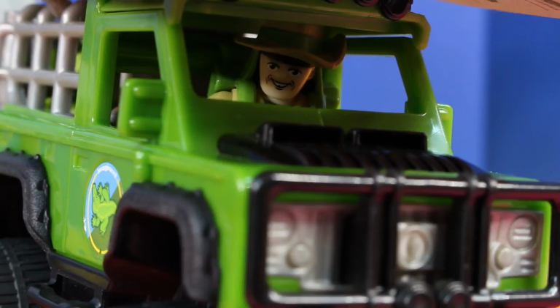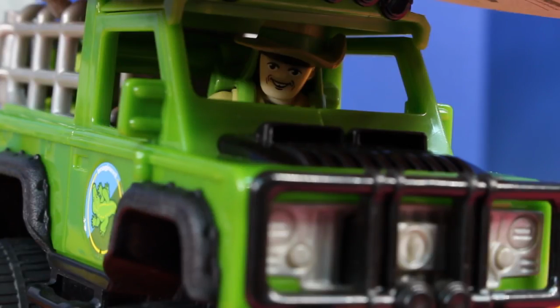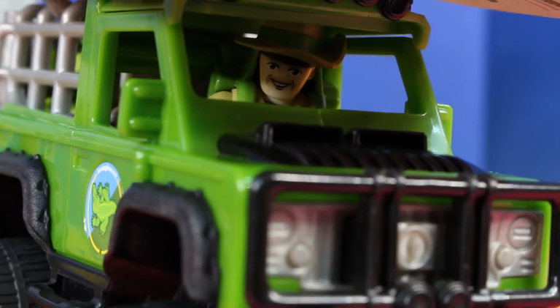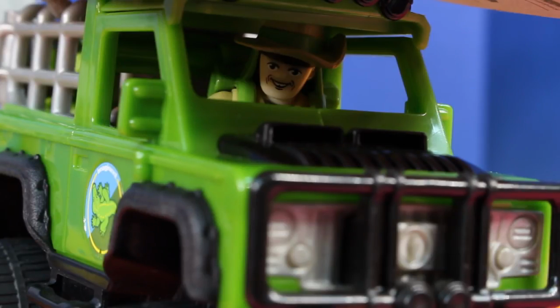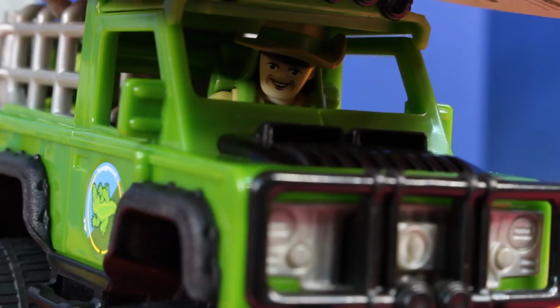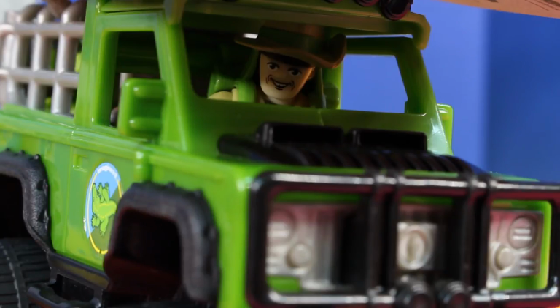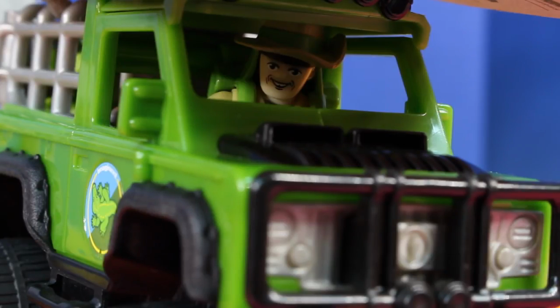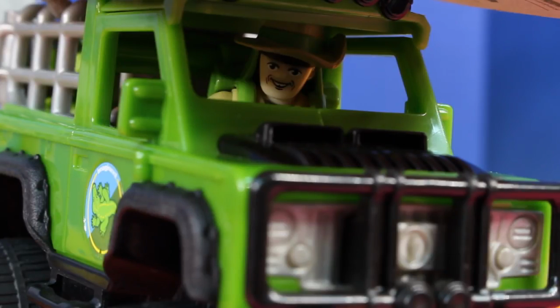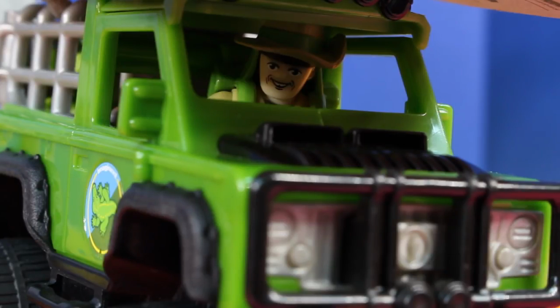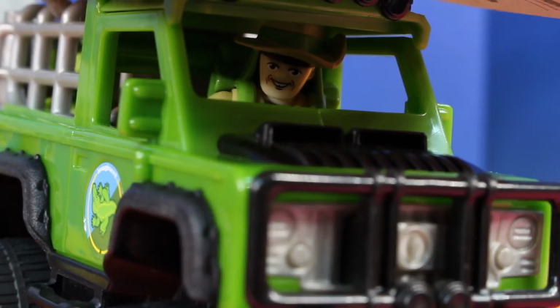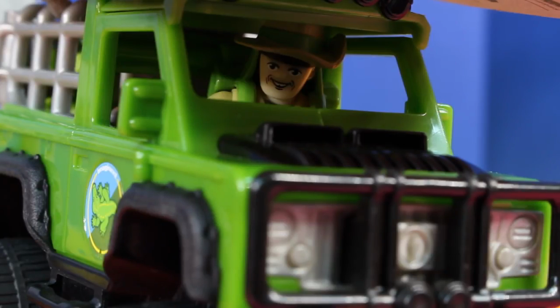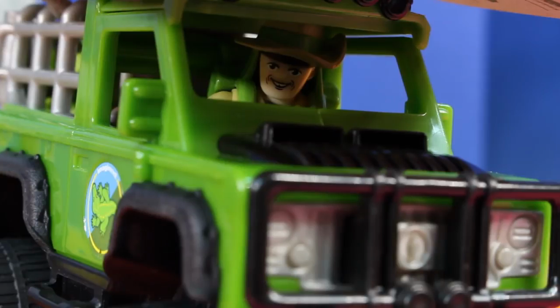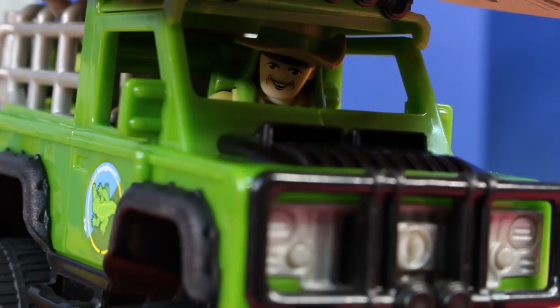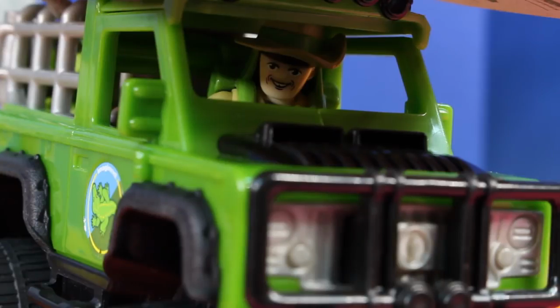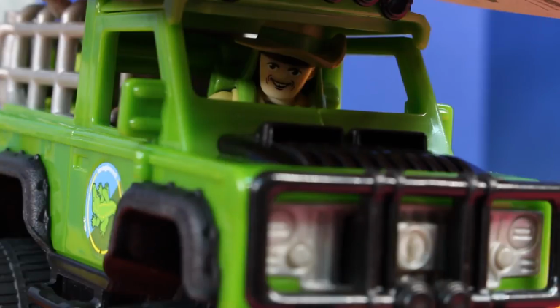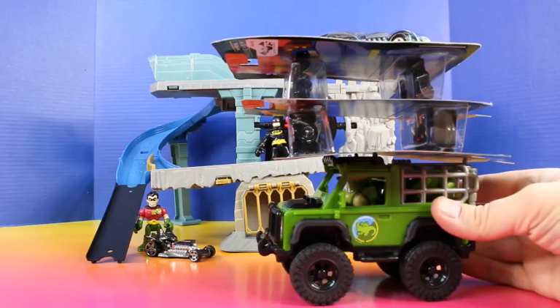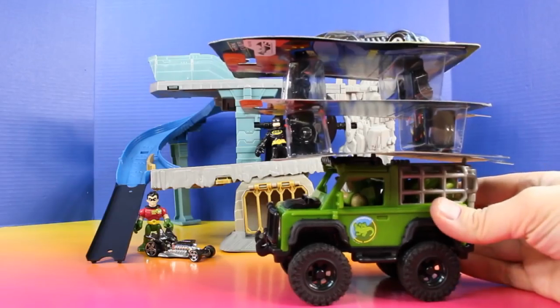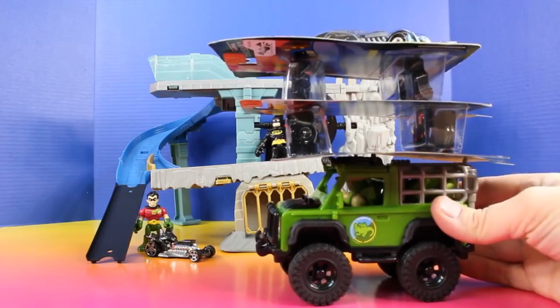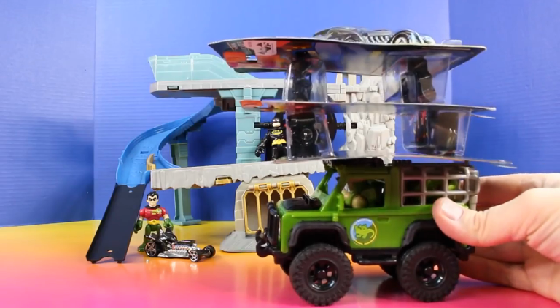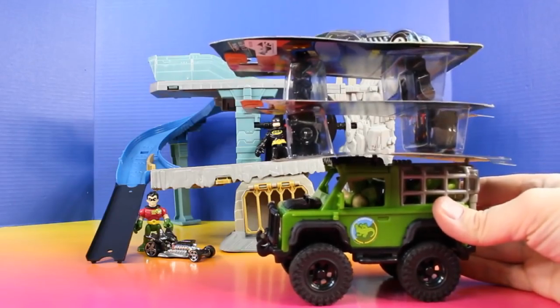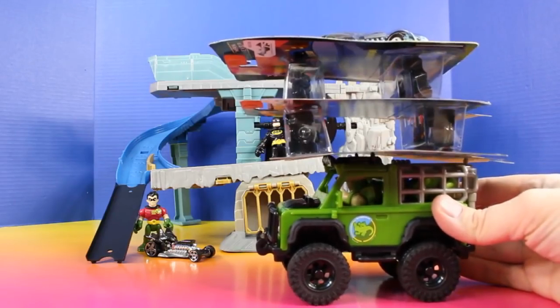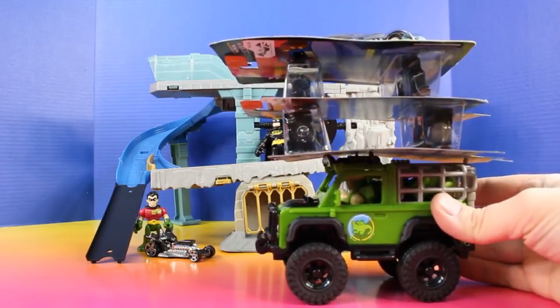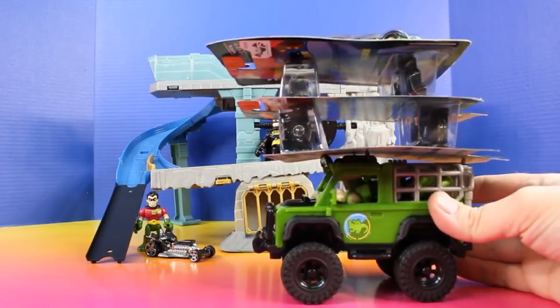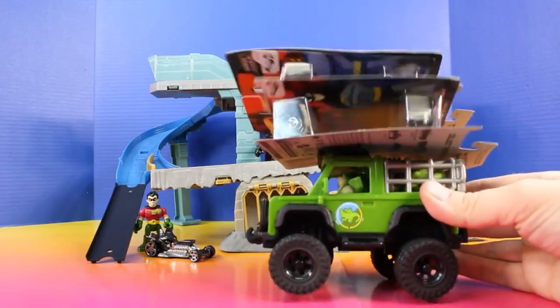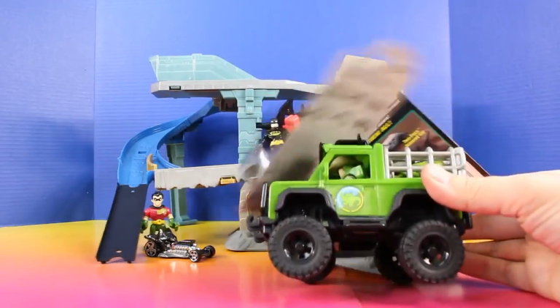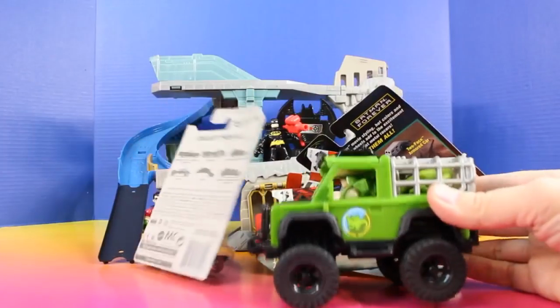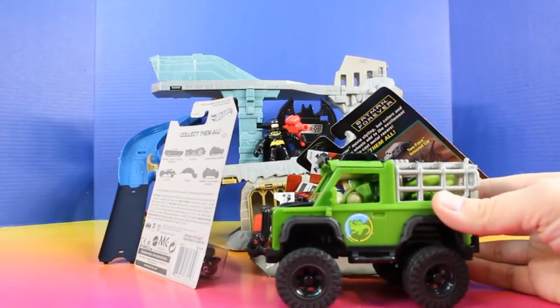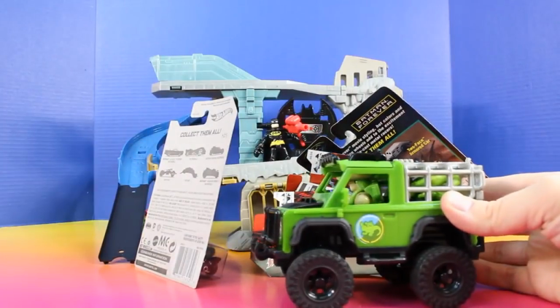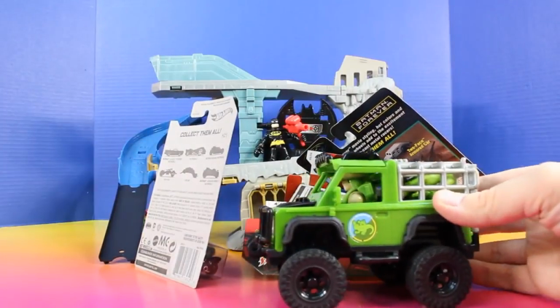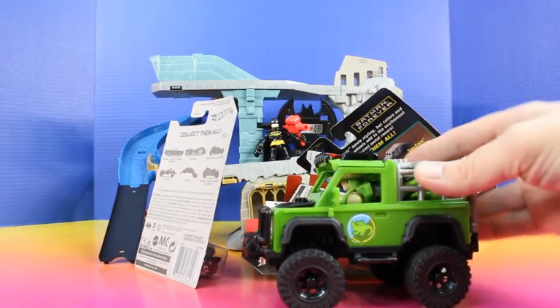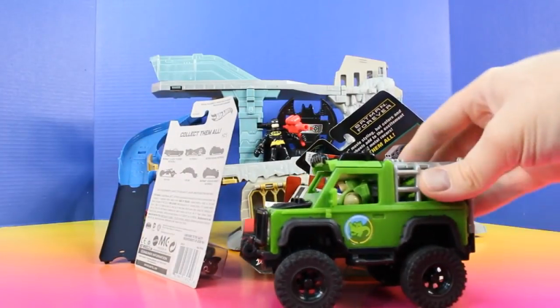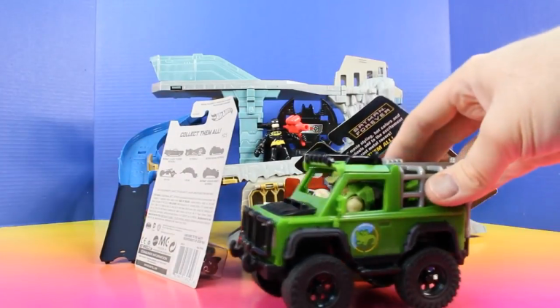Now this is the first load of Batmobiles. I'm gonna drop these off and bring back the second. This is sure getting wobbly. Whoa!